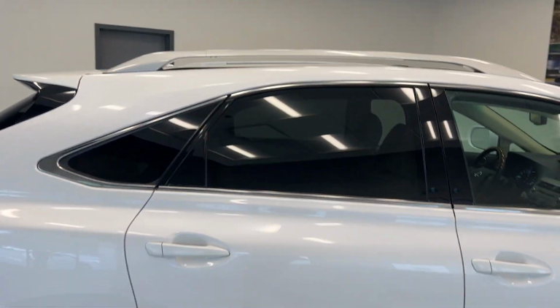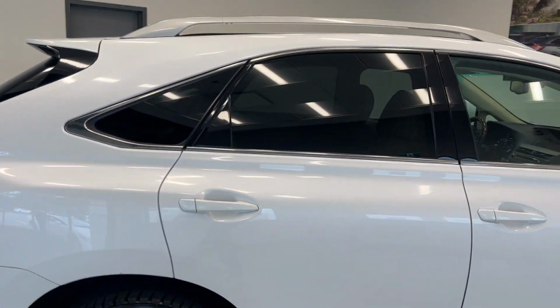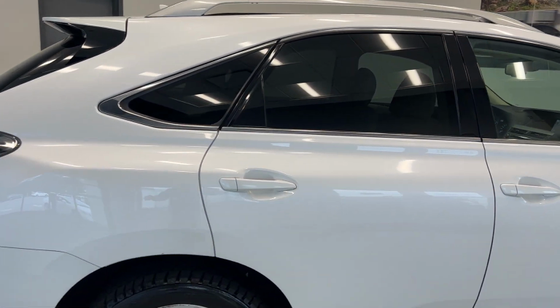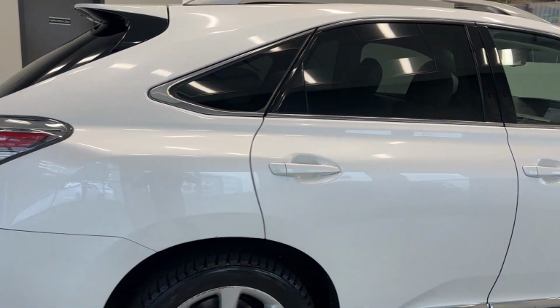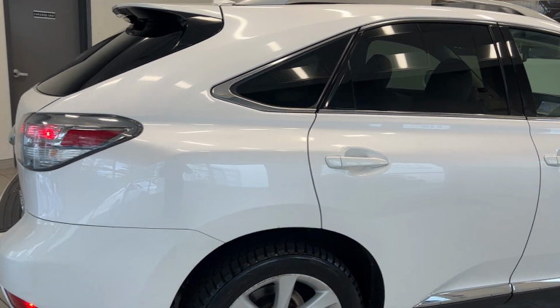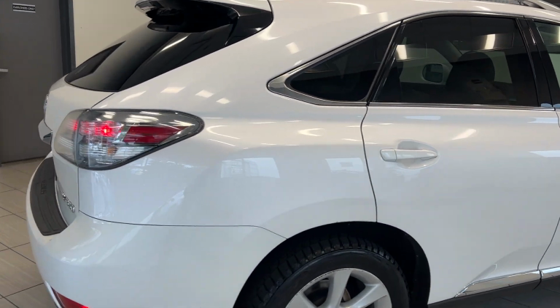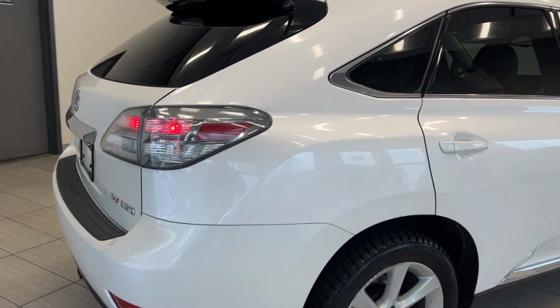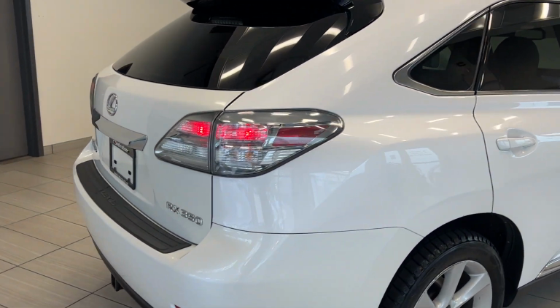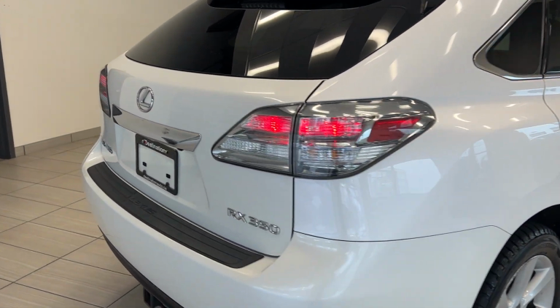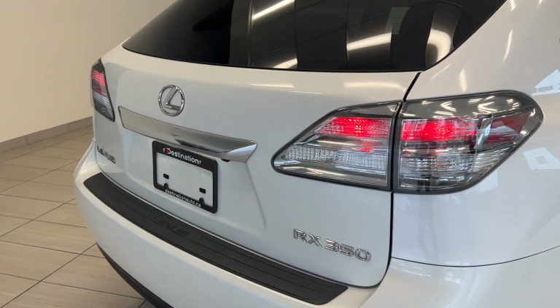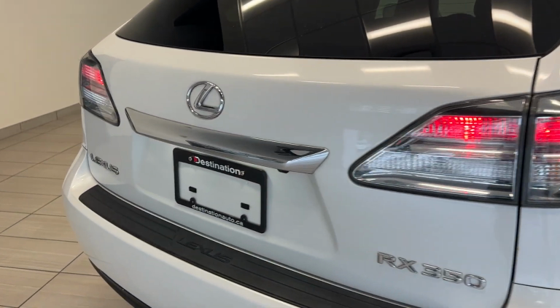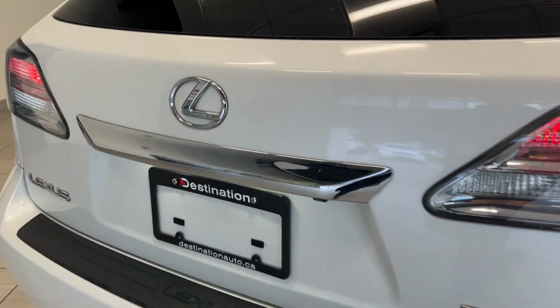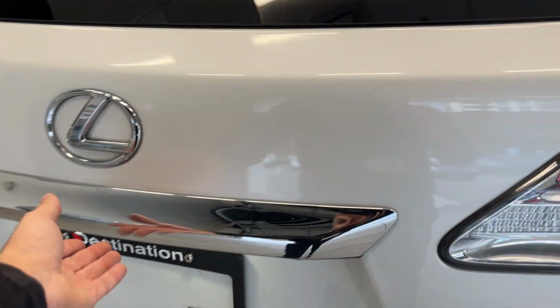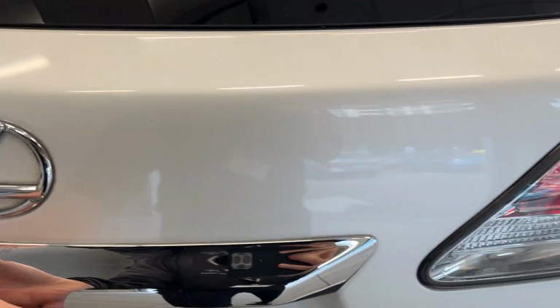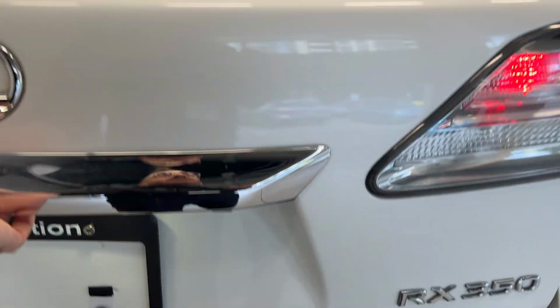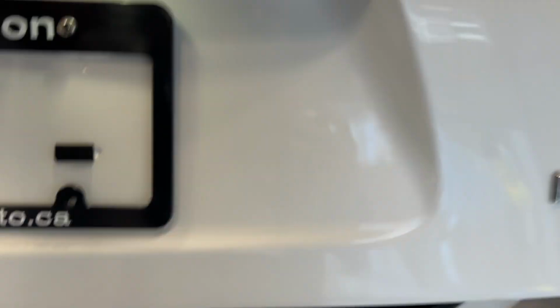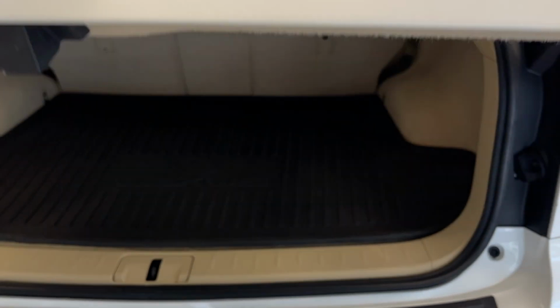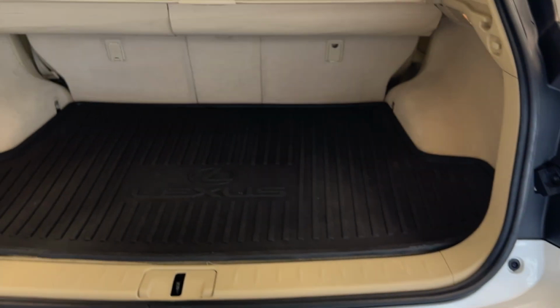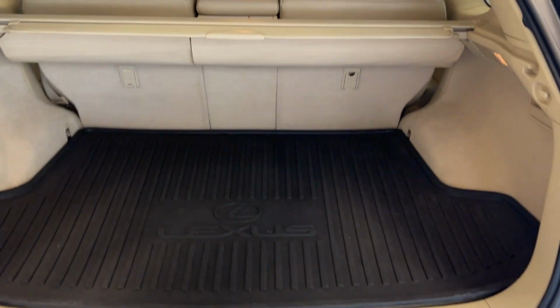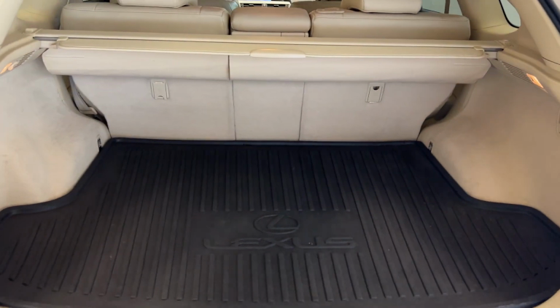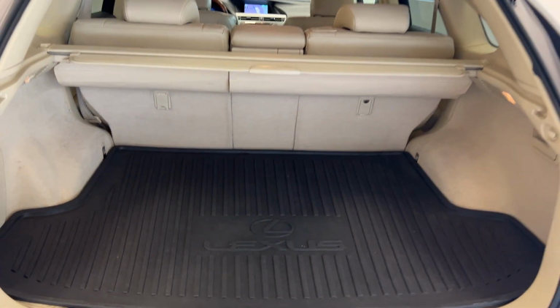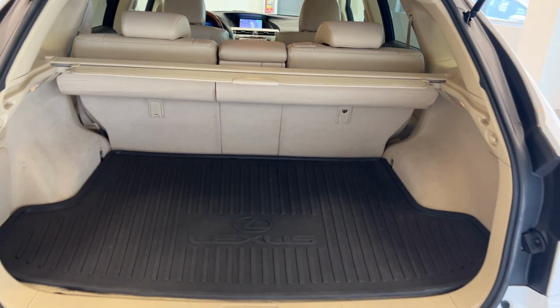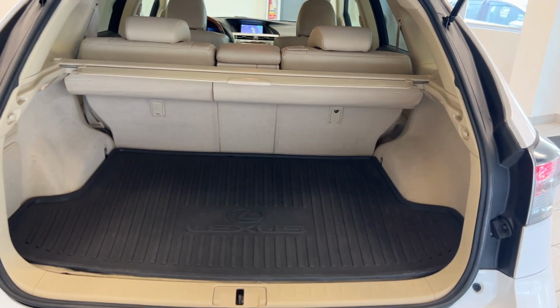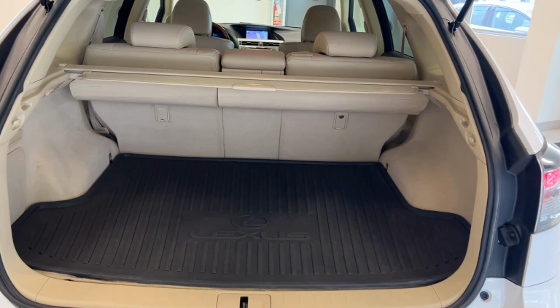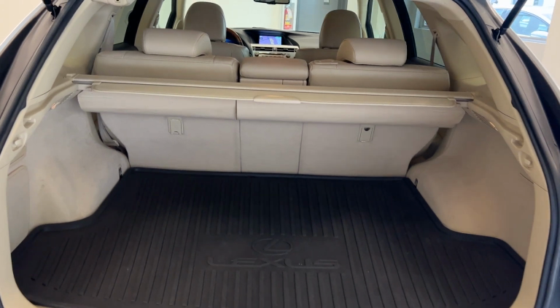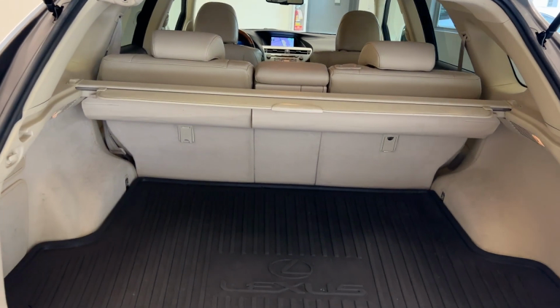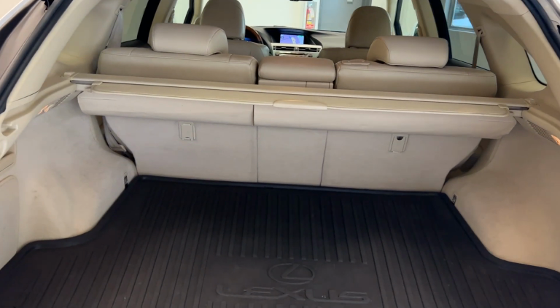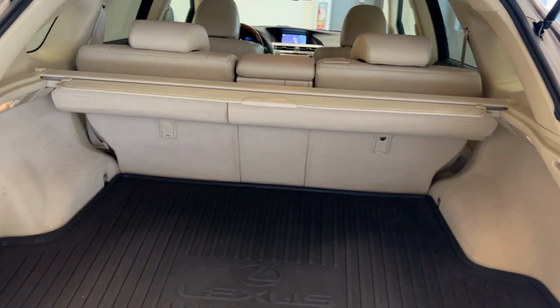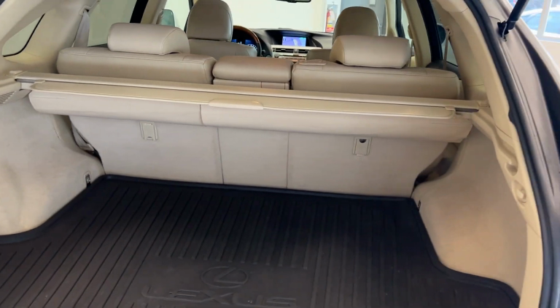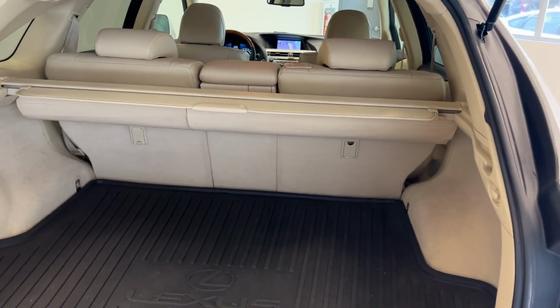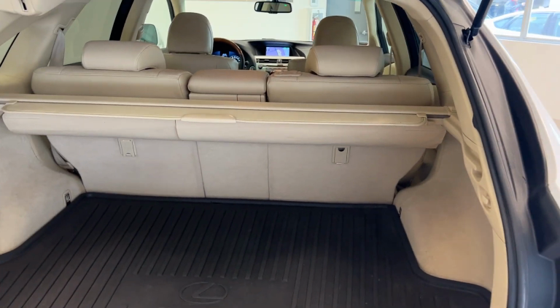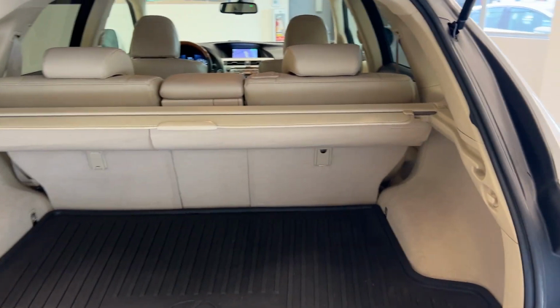Inside and out this thing is in great shape — look at the paint guys. Coming around to the back, opening up the trunk, take a look at the space we have in here. You do have a cargo liner along with a privacy cover, and that second row folds flat.